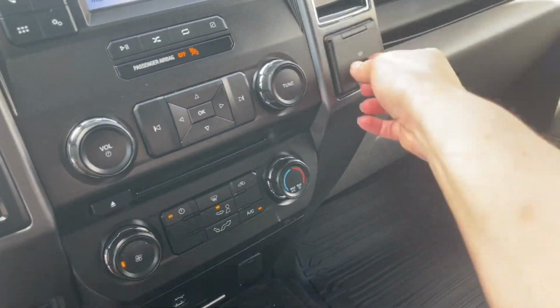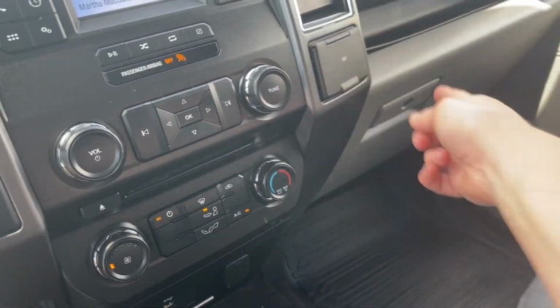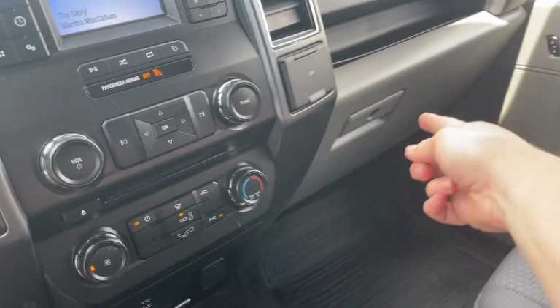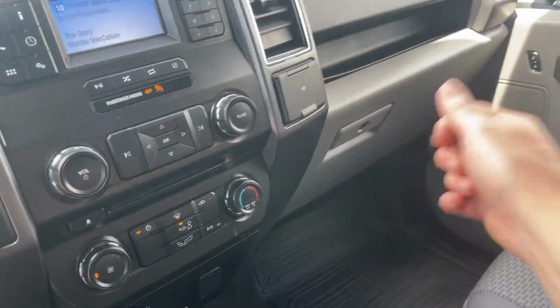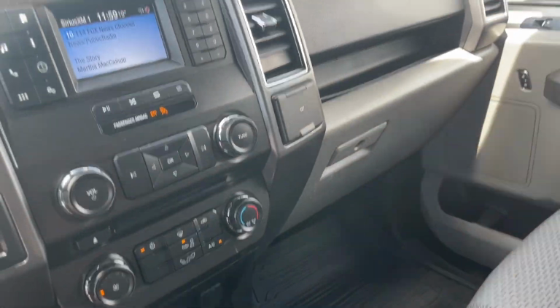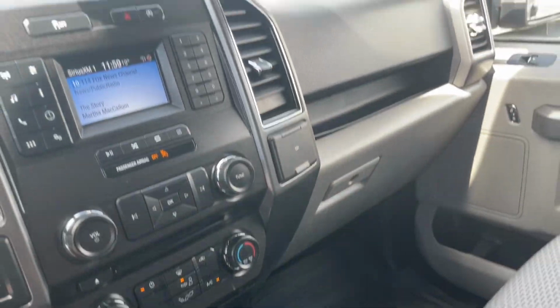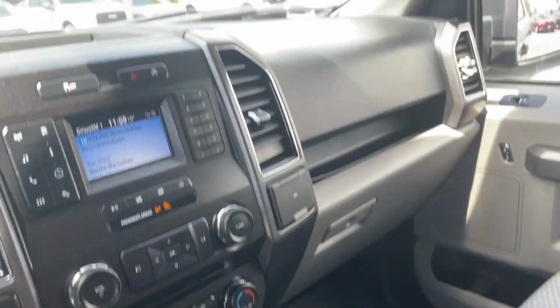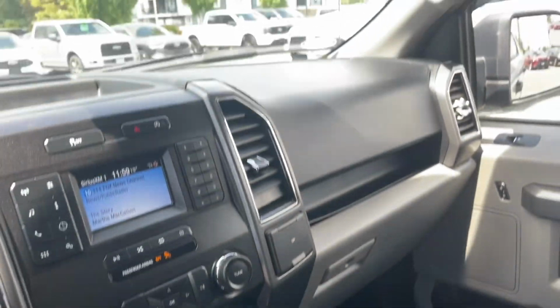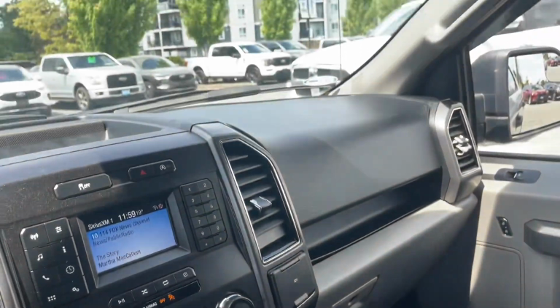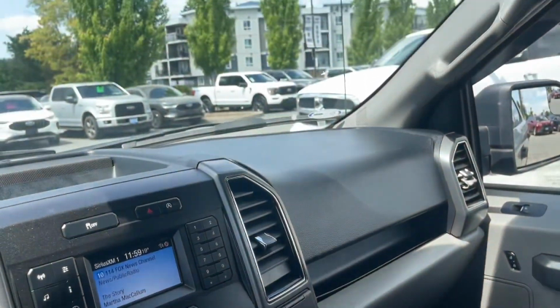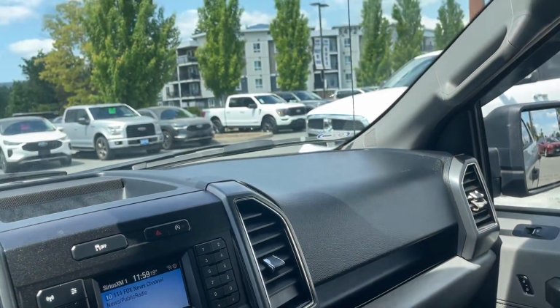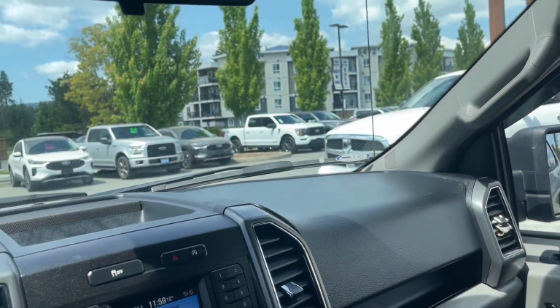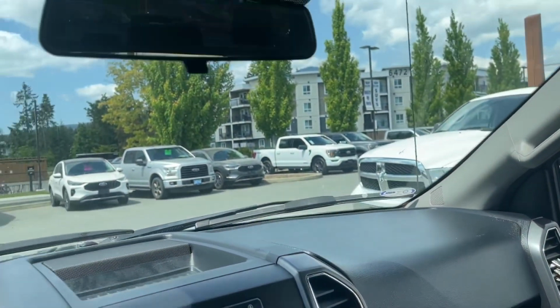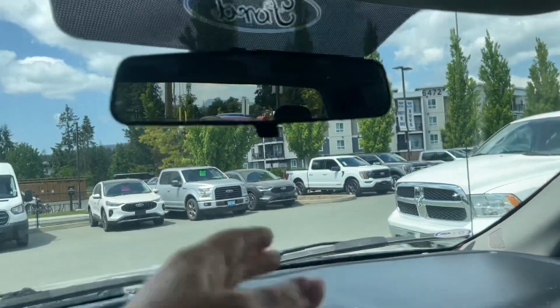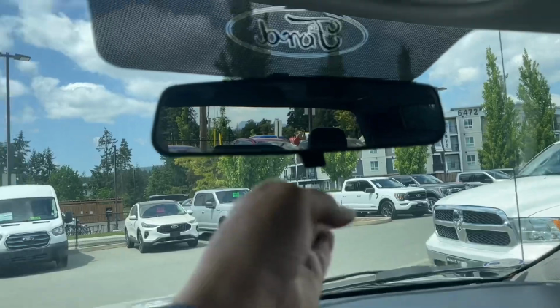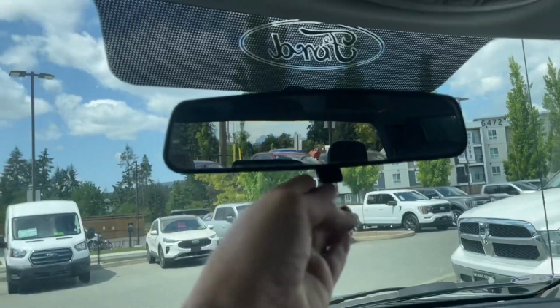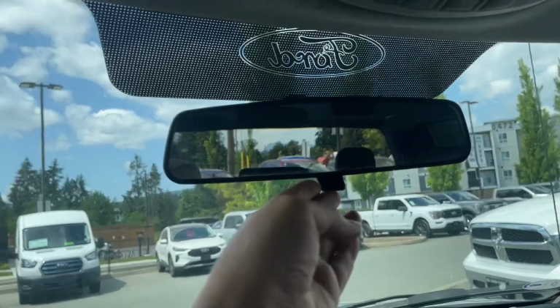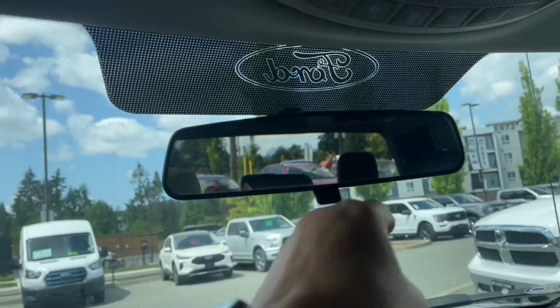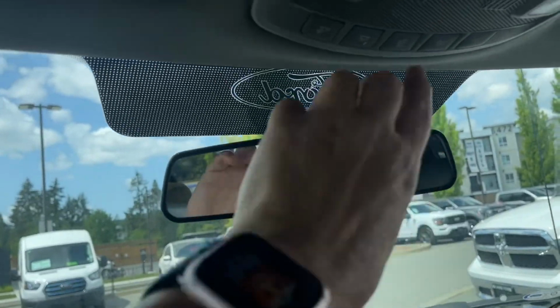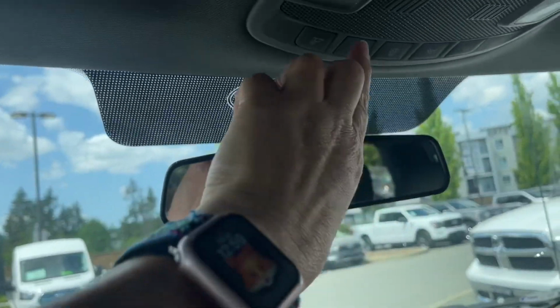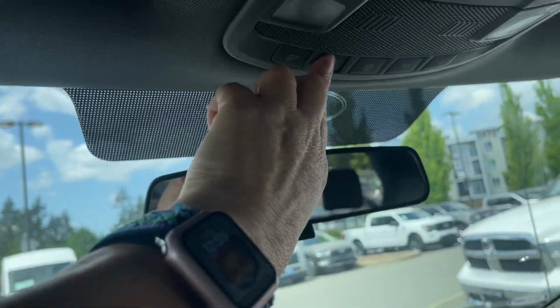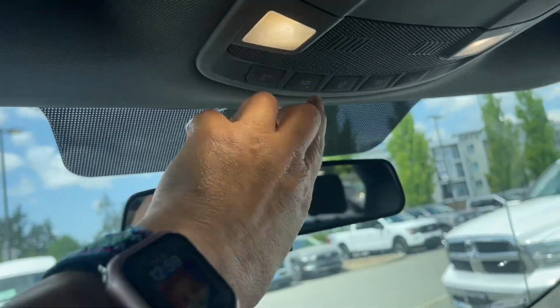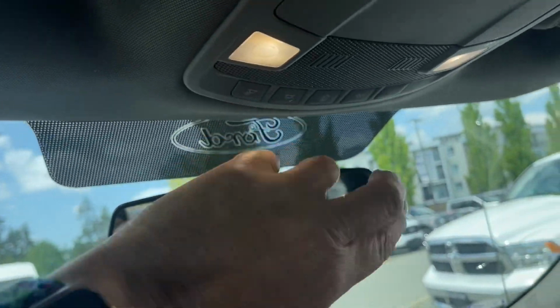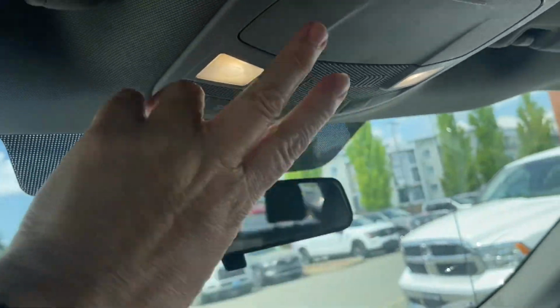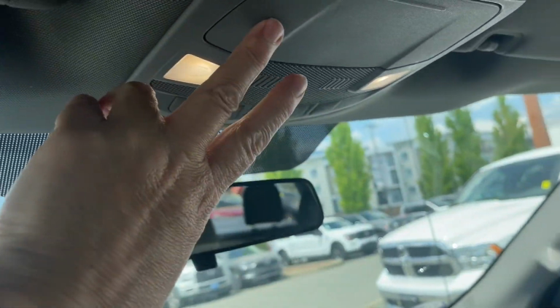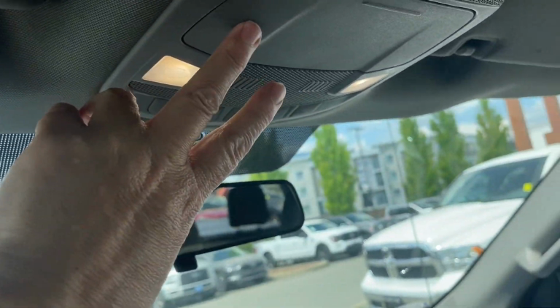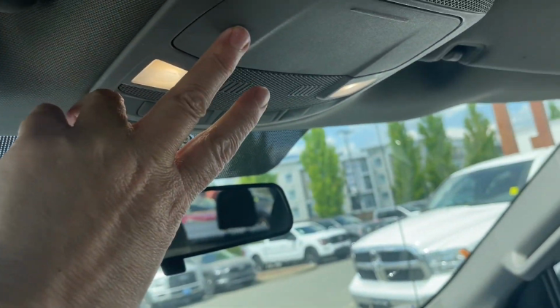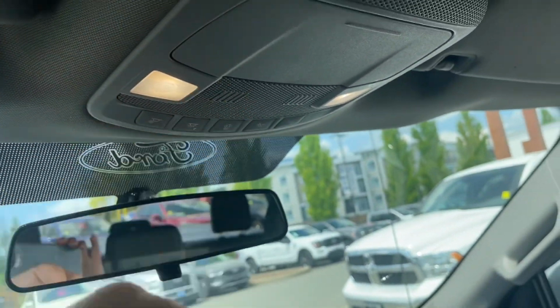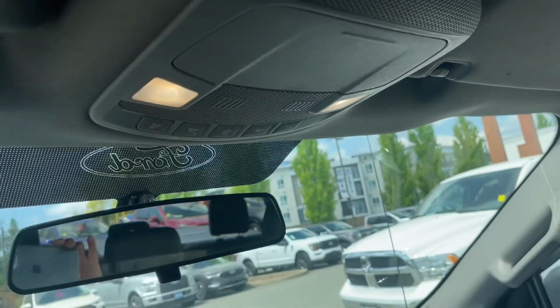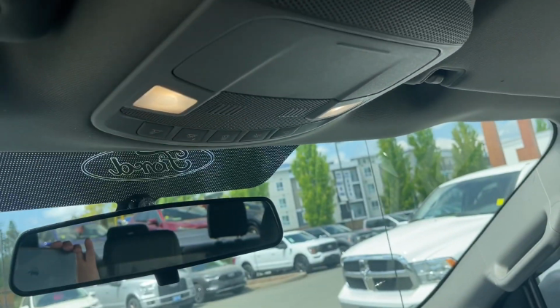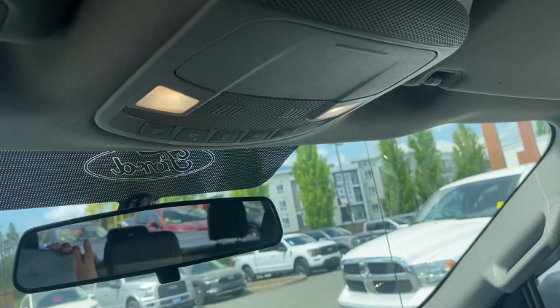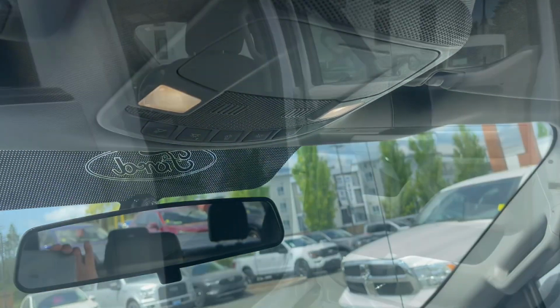On the other side you have a 12 volt outlet and a locking glove compartment. There's a grab handle in the body, a manually dimming rear-view mirror, lighting controls, and a sunglass holder — and we're all set to go.